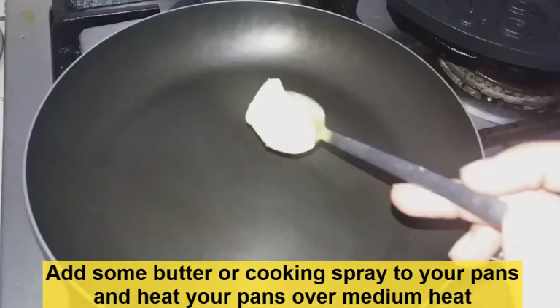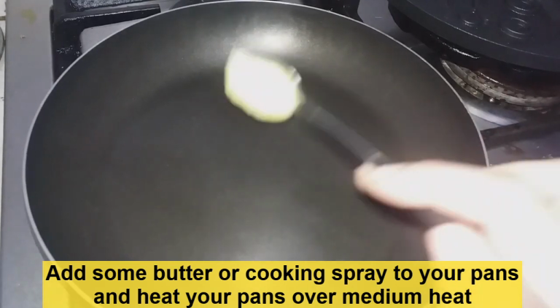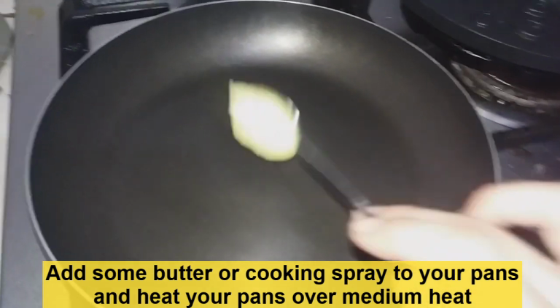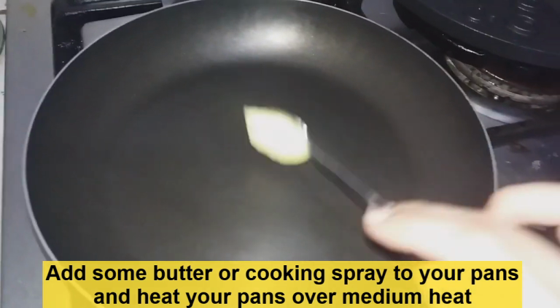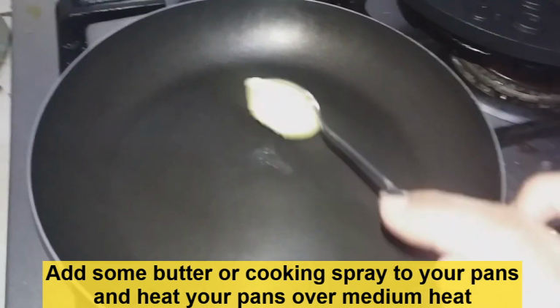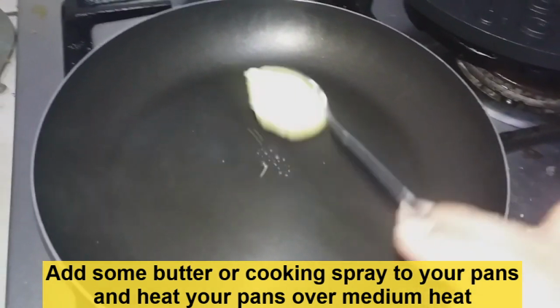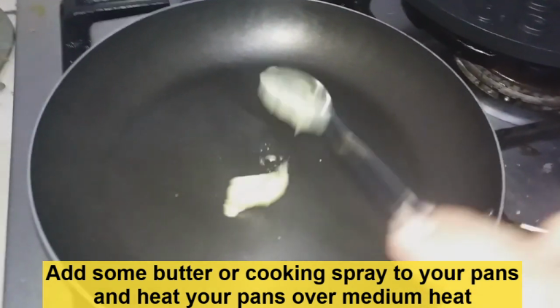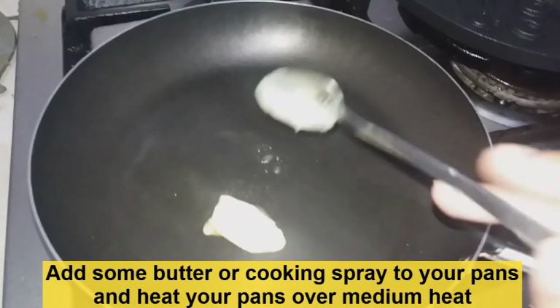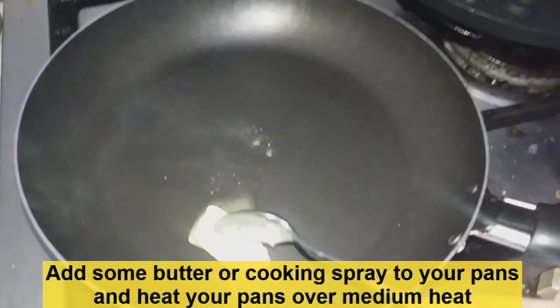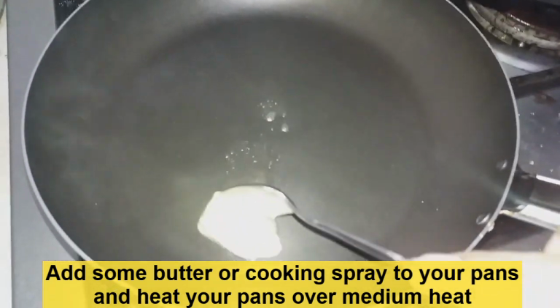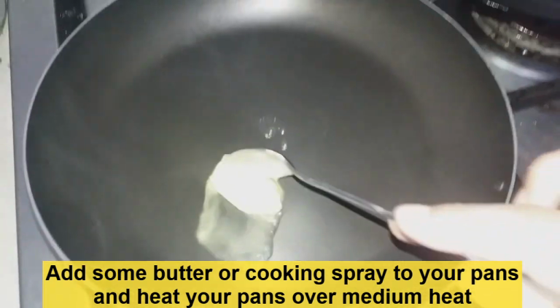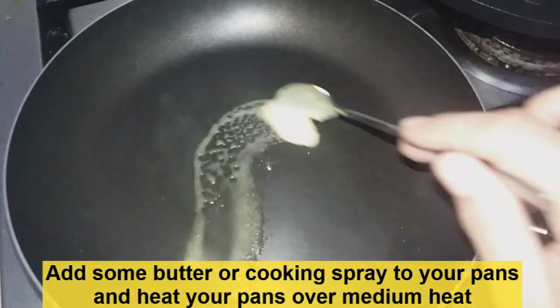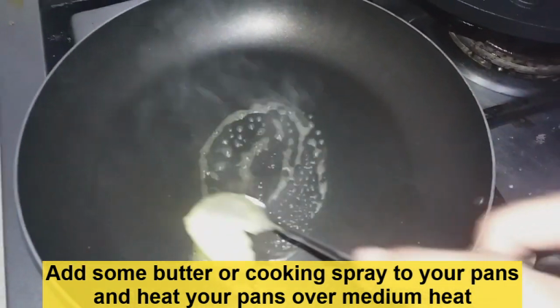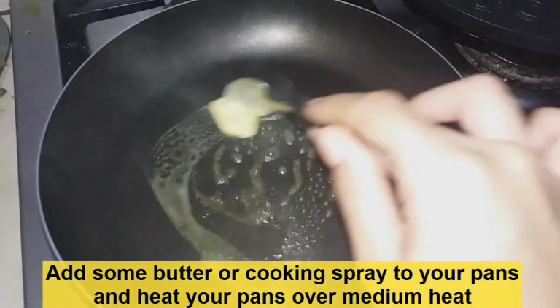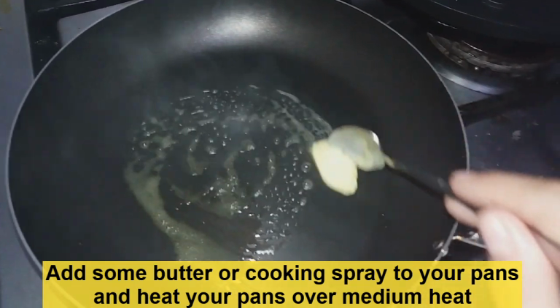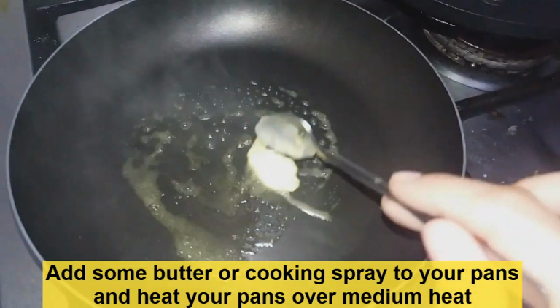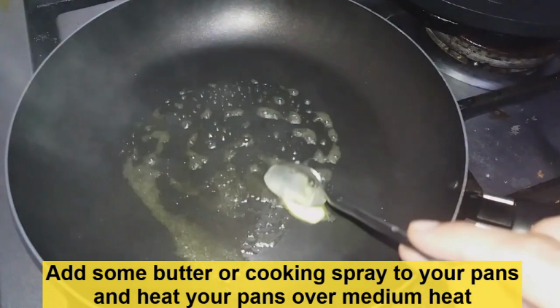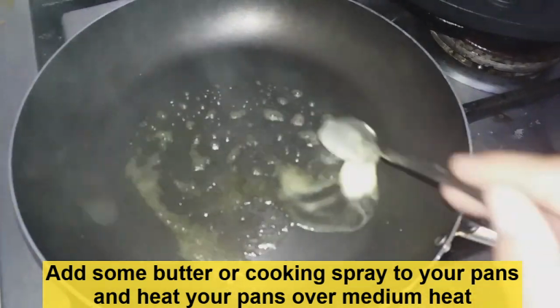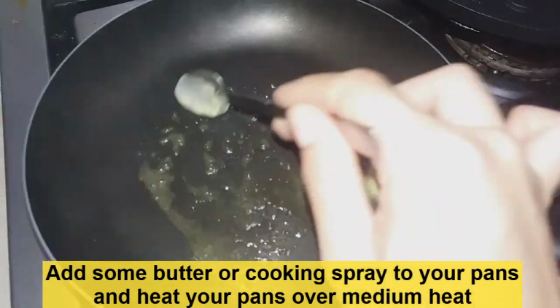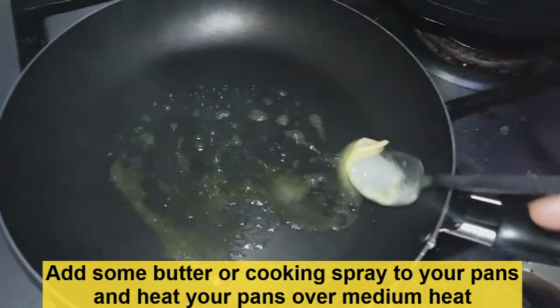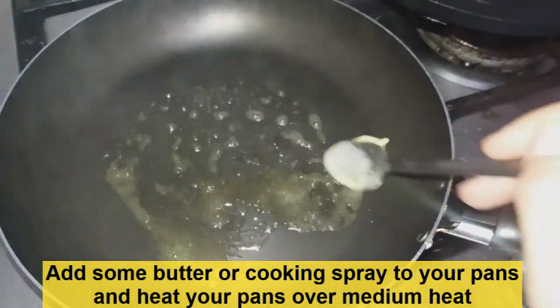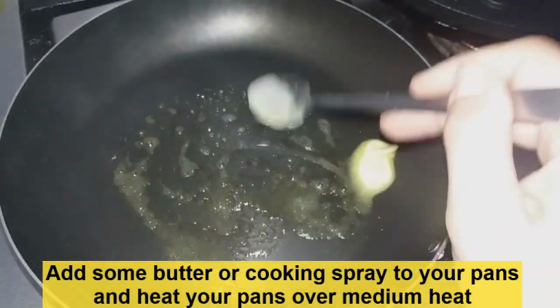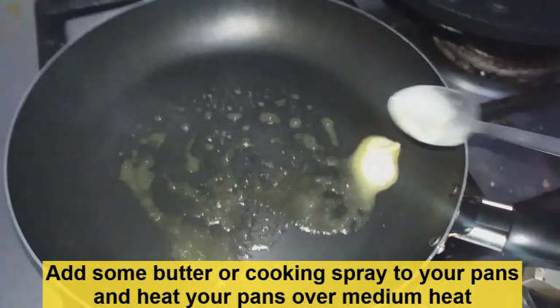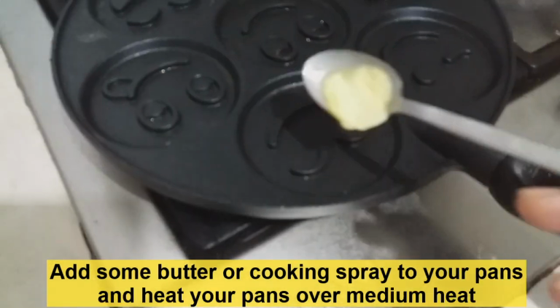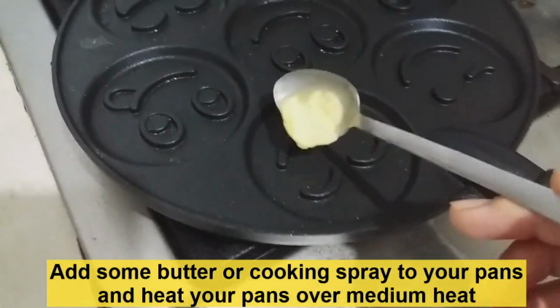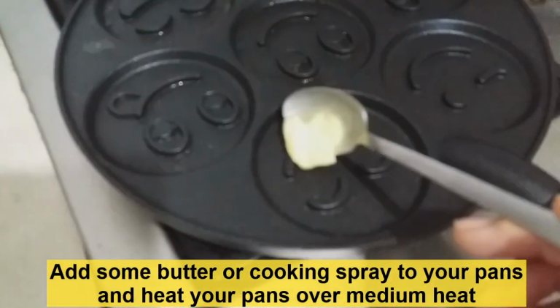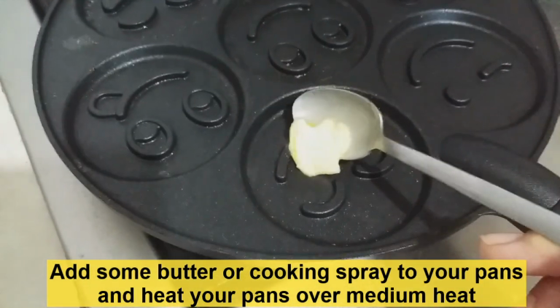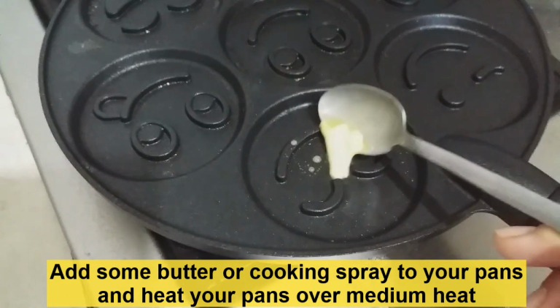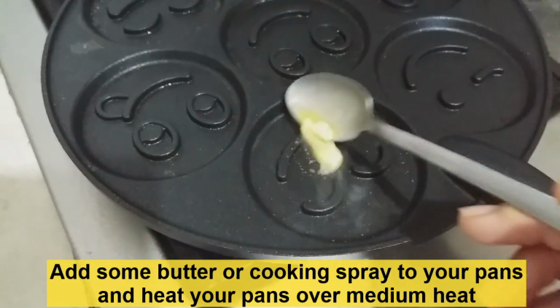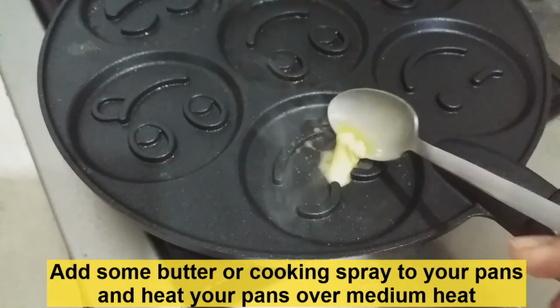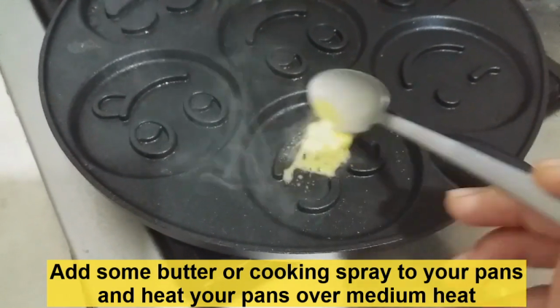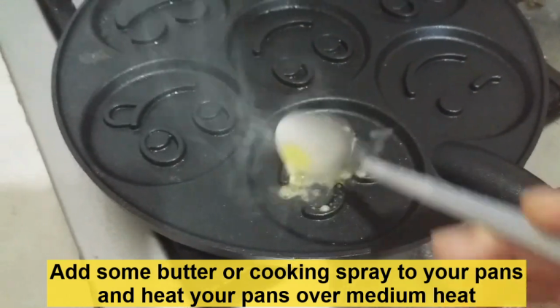We're now going to add a little bit of butter or cooking spray to the pans we're going to use. In this case I'm going to use one regular pan and I'm also going to use a smiley face pan. We're going to heat the pans over medium heat.